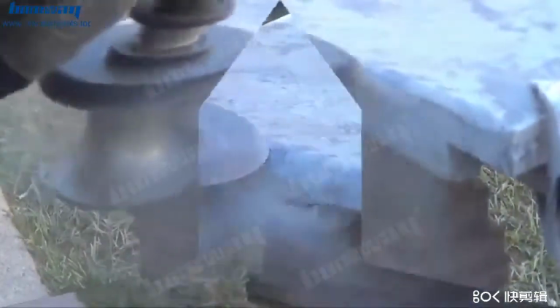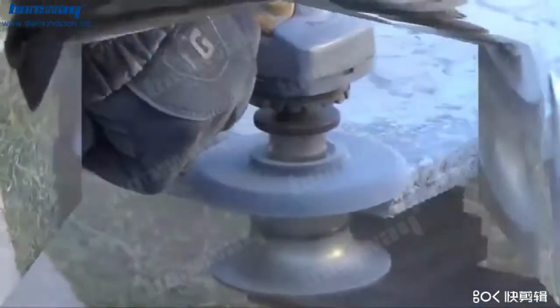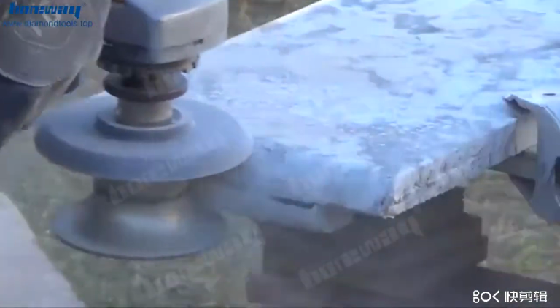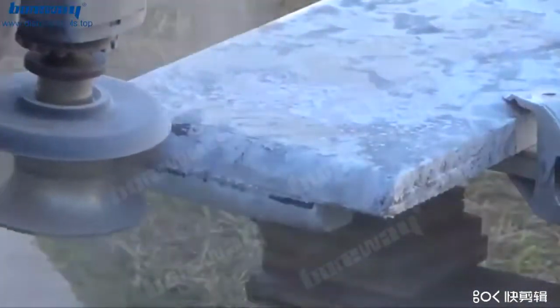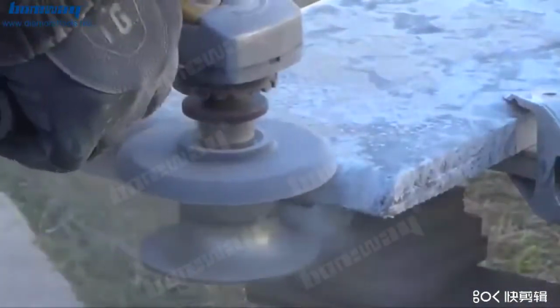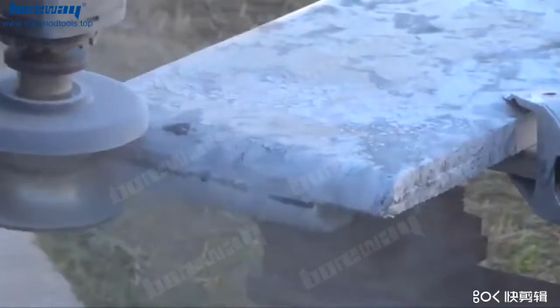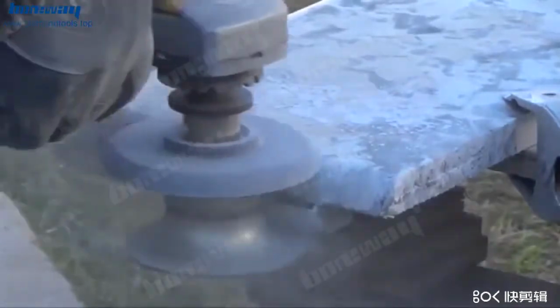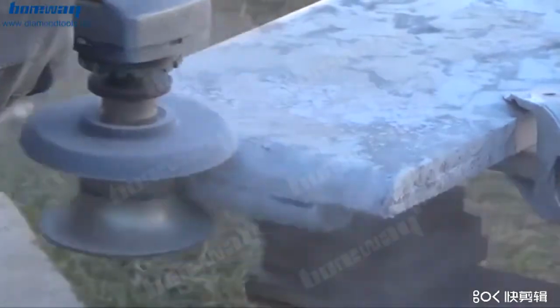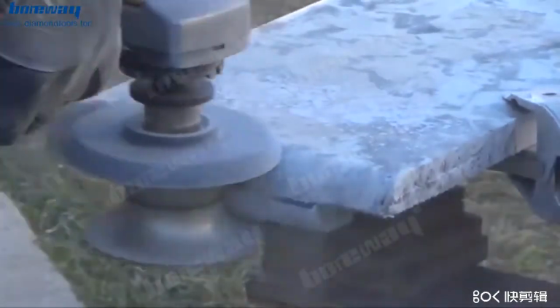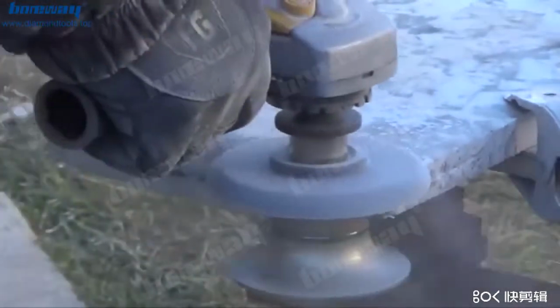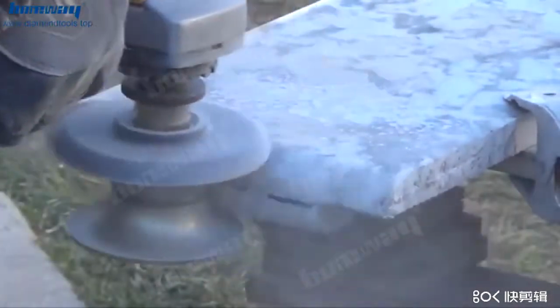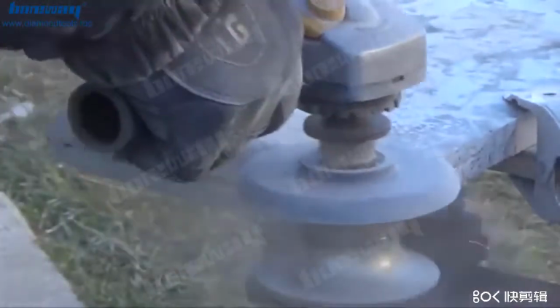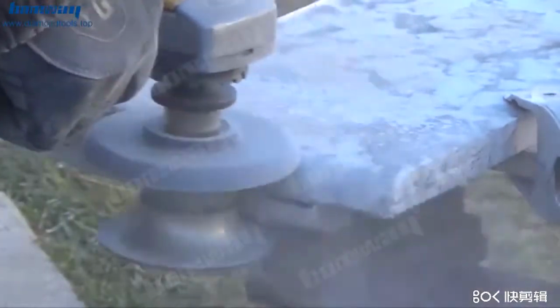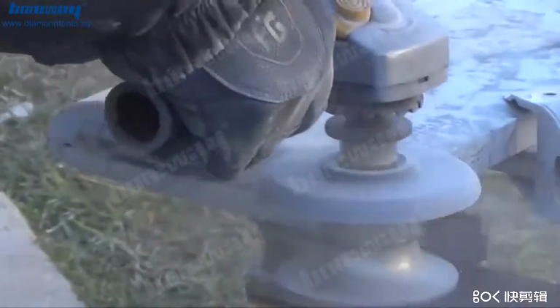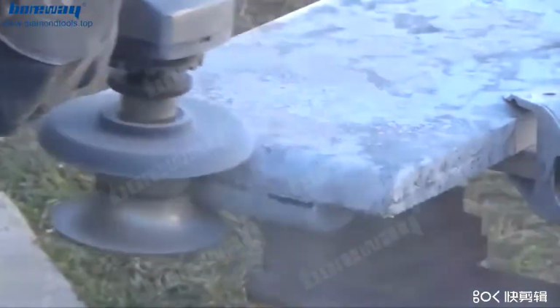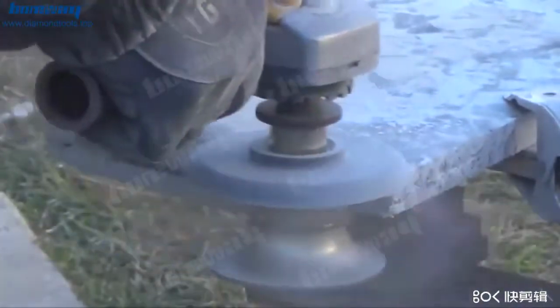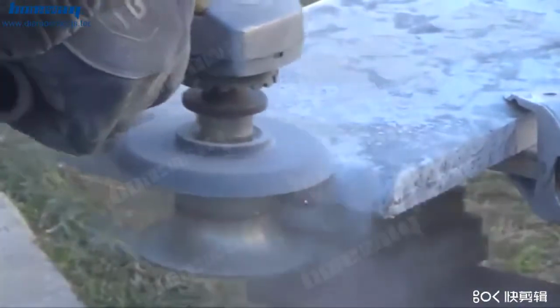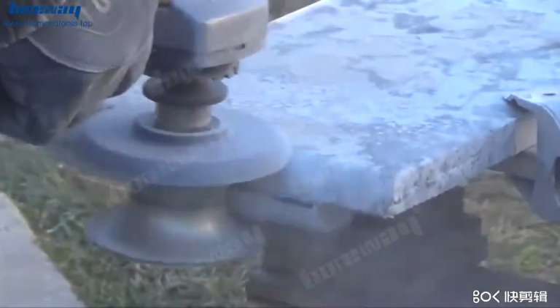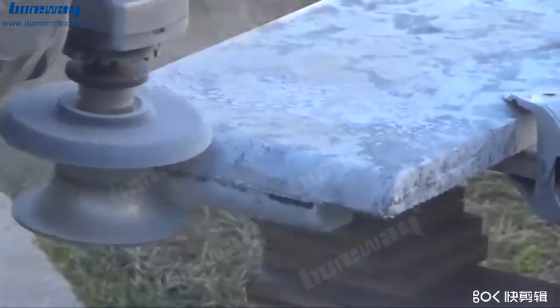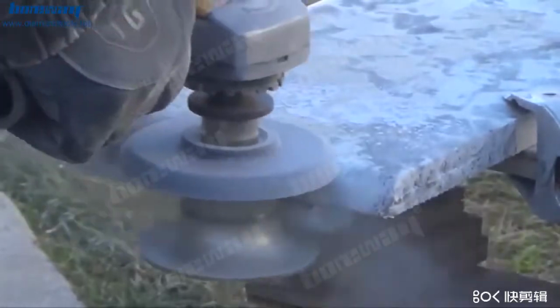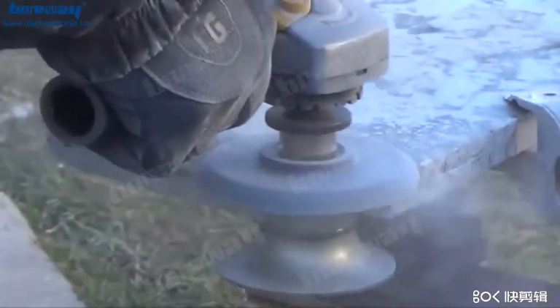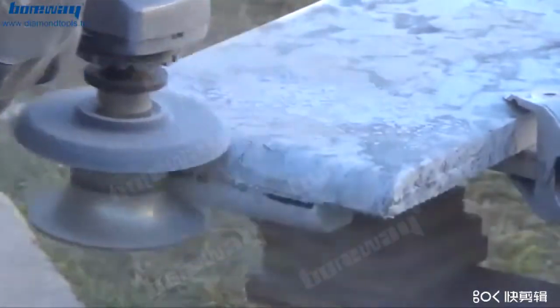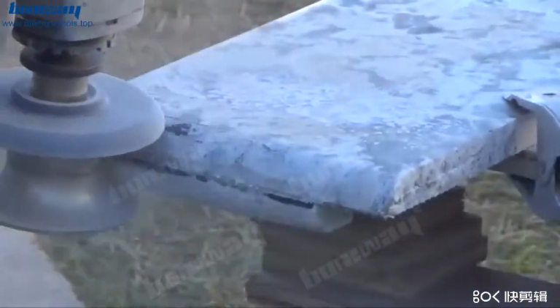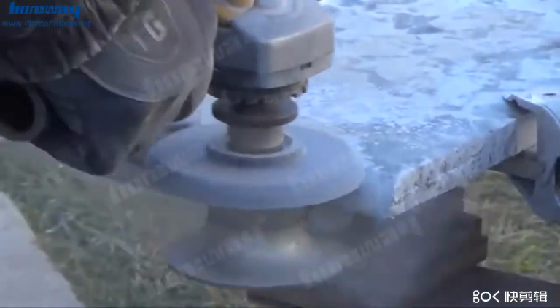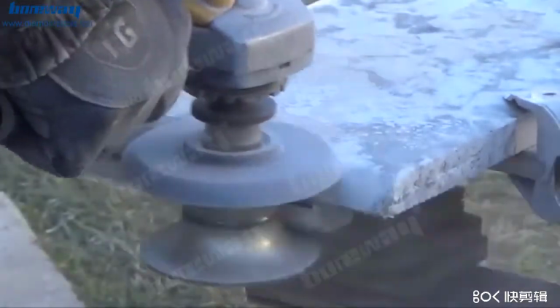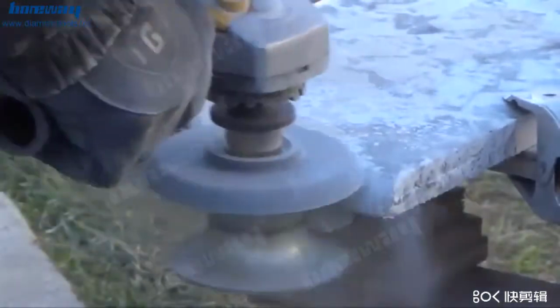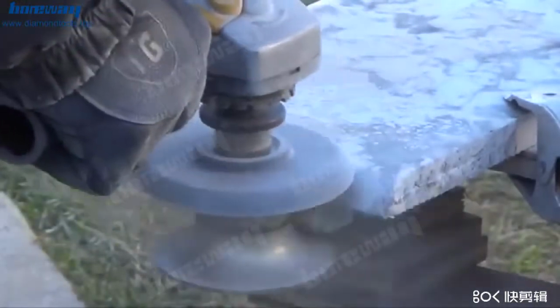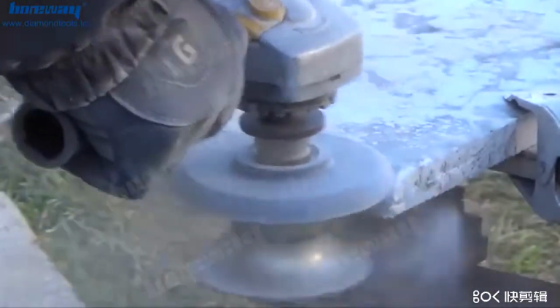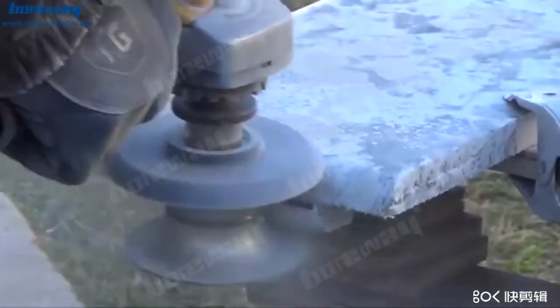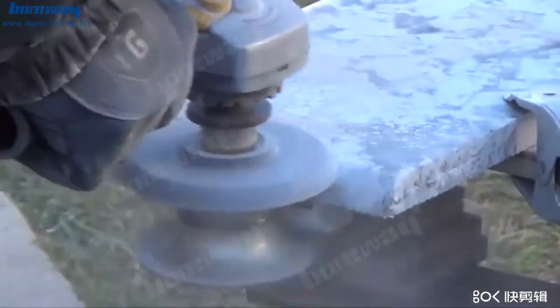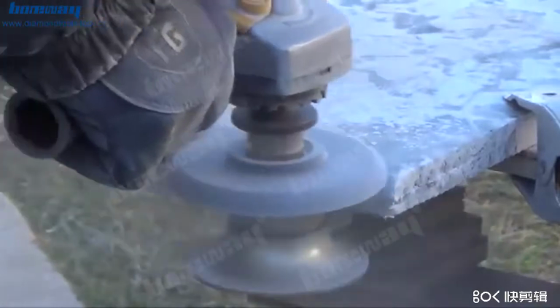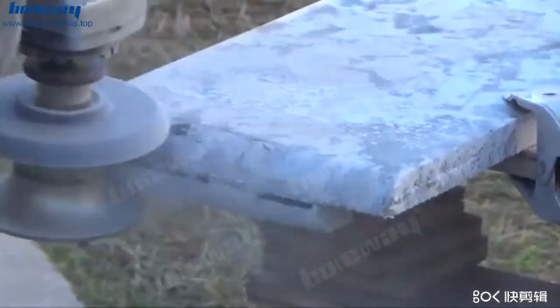Continue the grinding until you see a perfect profile created on the edges. After it is ready, you can polish it using diamond polishing pads and seal it. You can see the profiled granite edge — you can do this yourself with minimal effort and skill using the right tool.